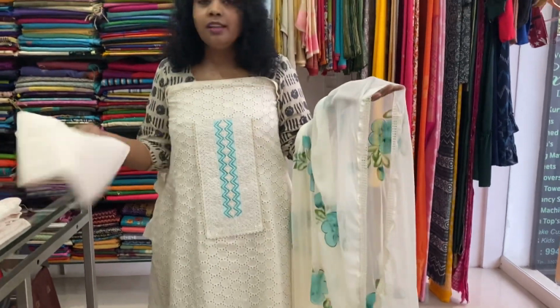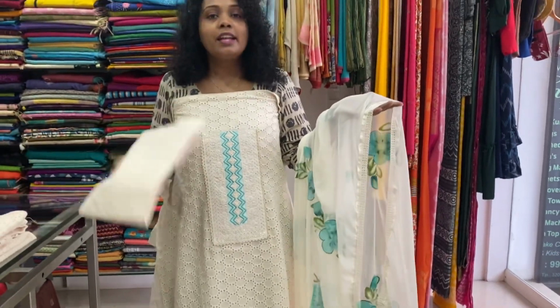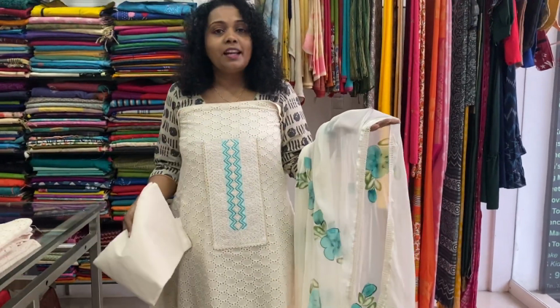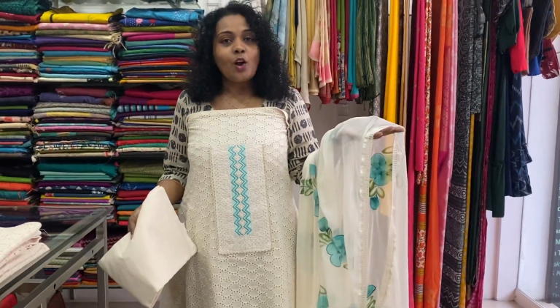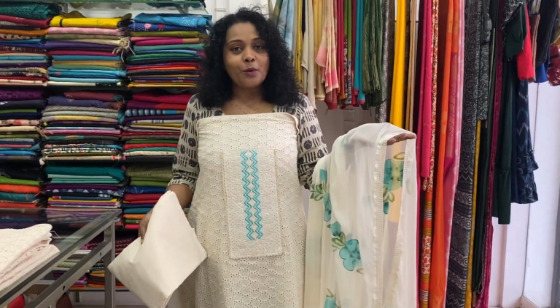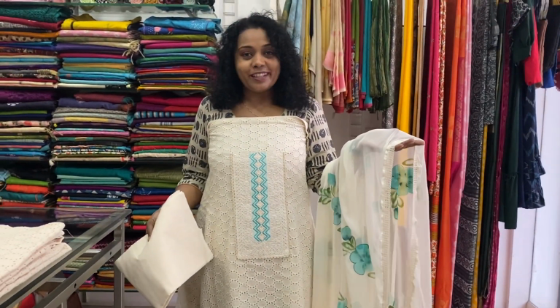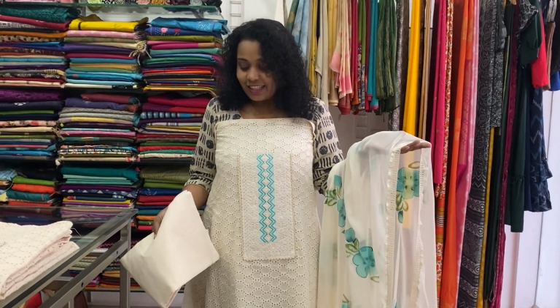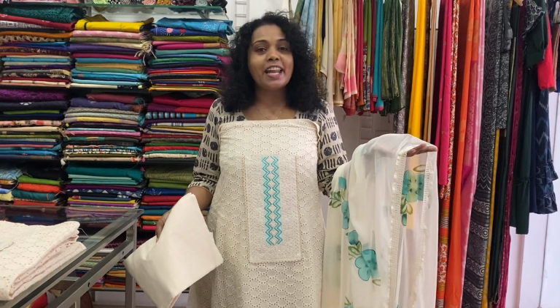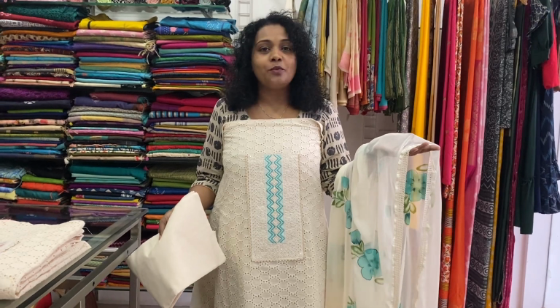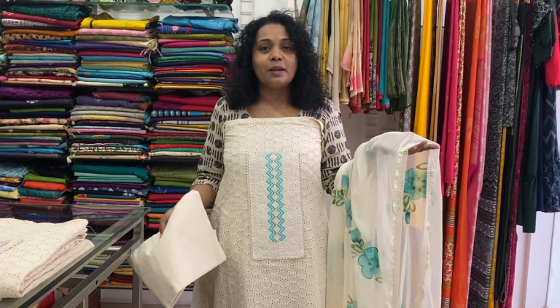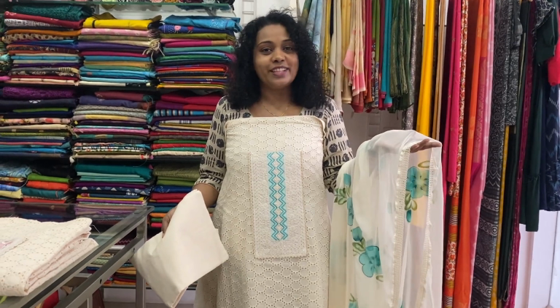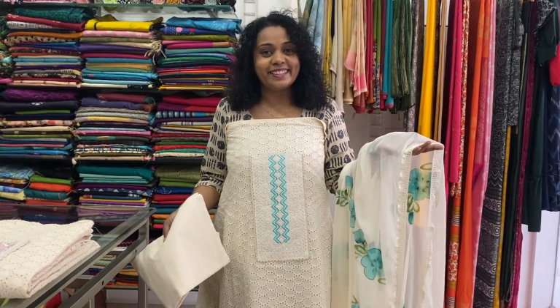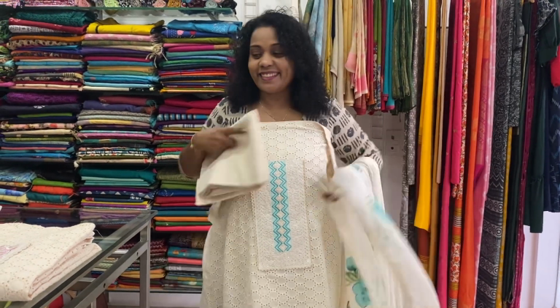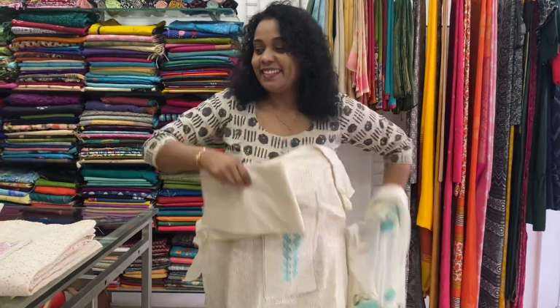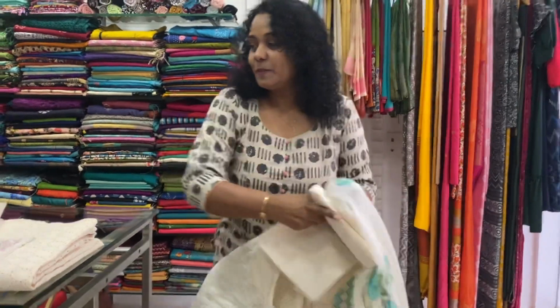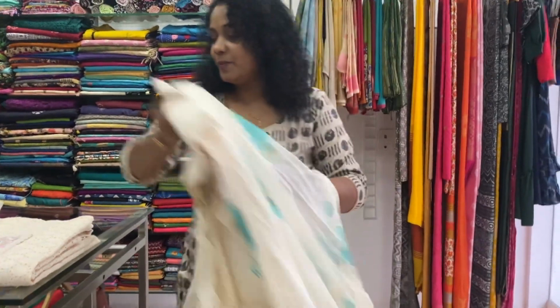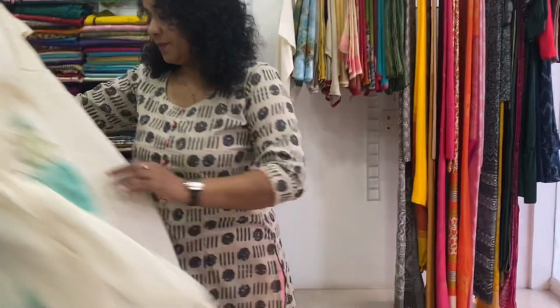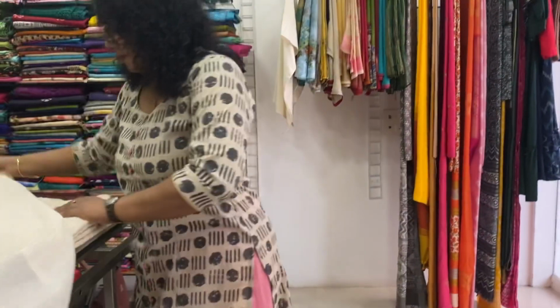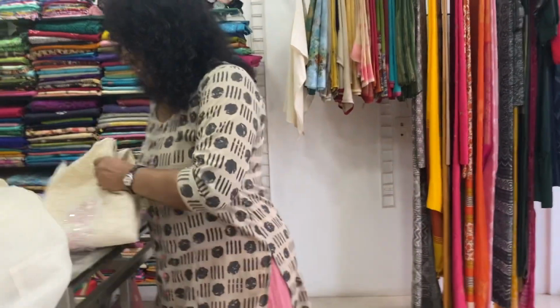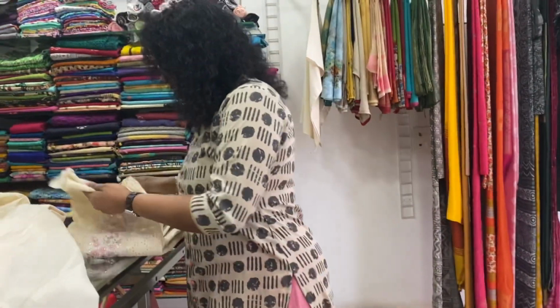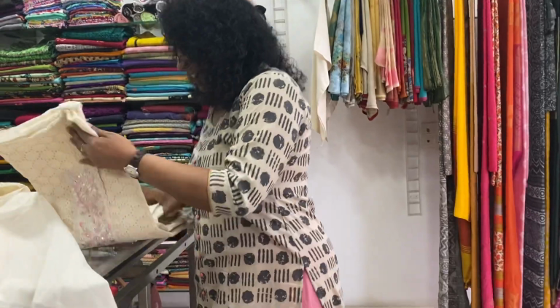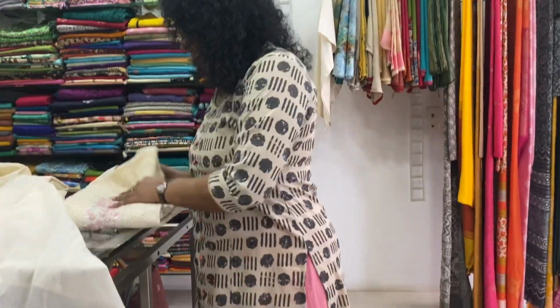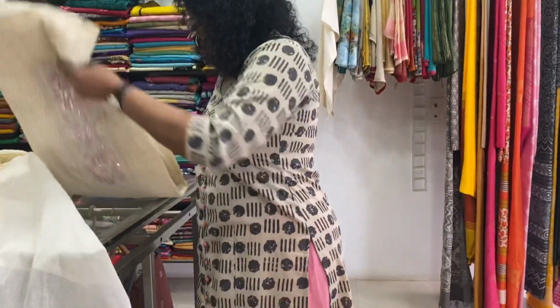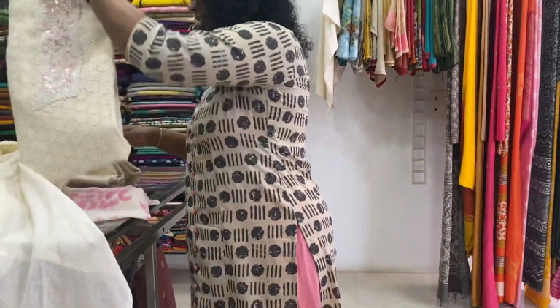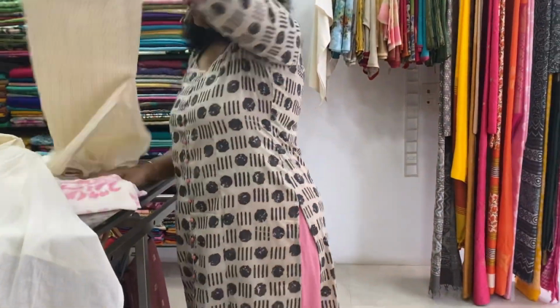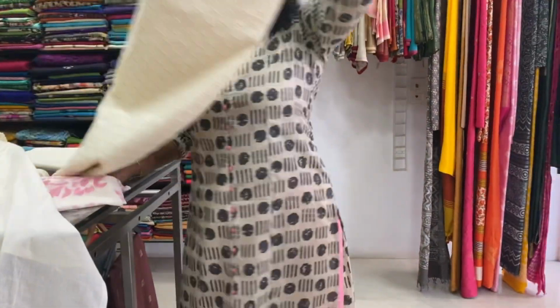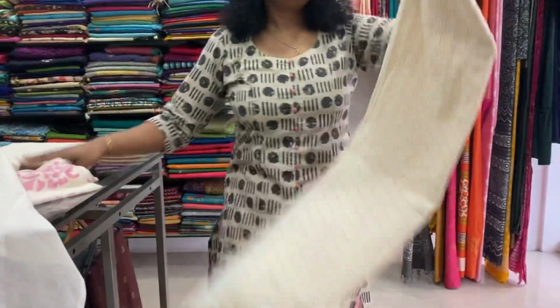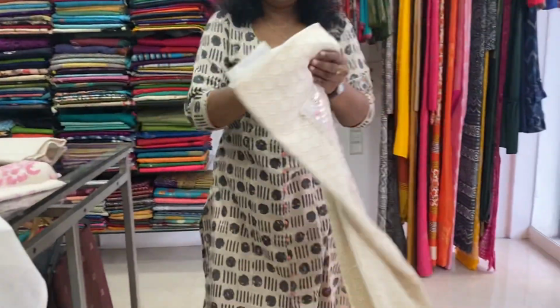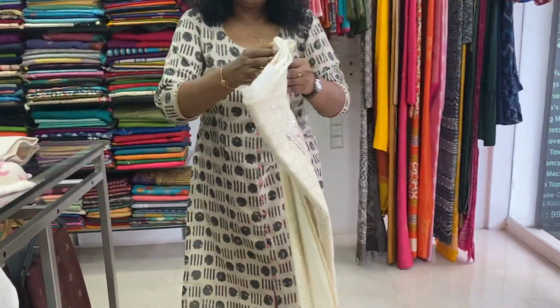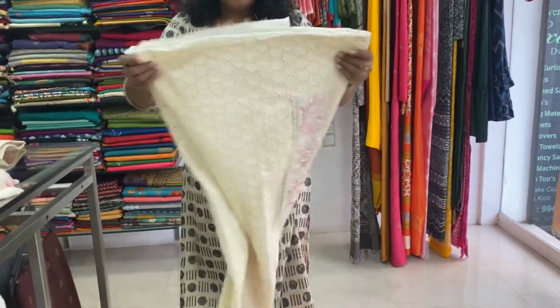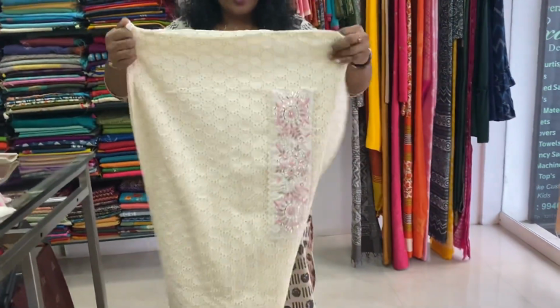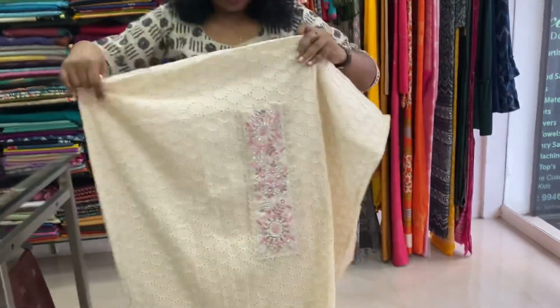Cream color, cotton bottom. The price is ₹1,950.